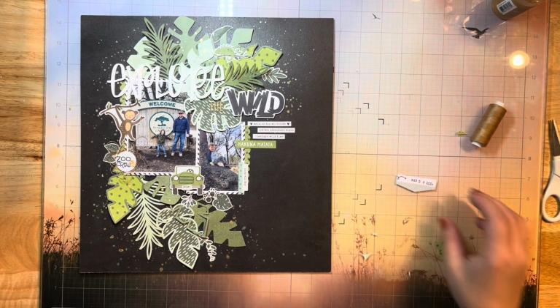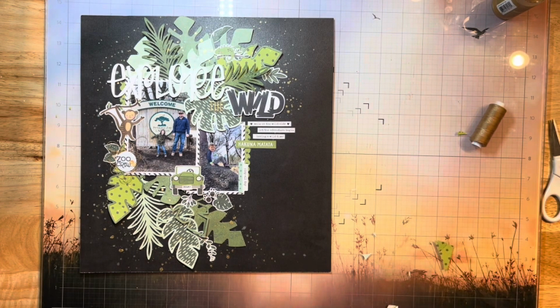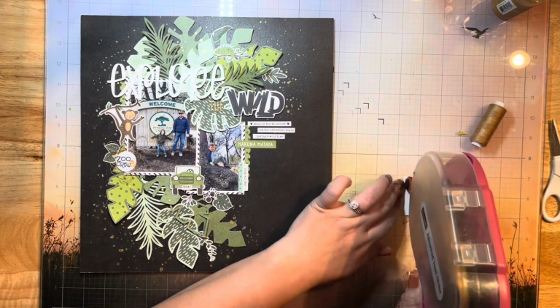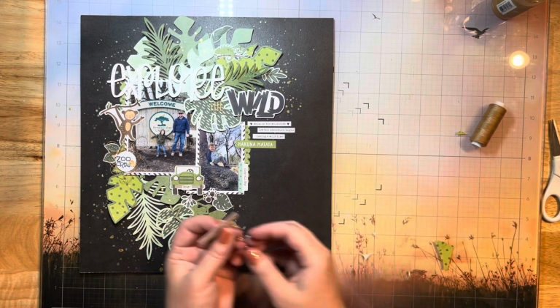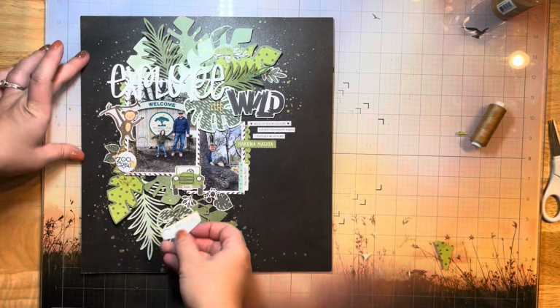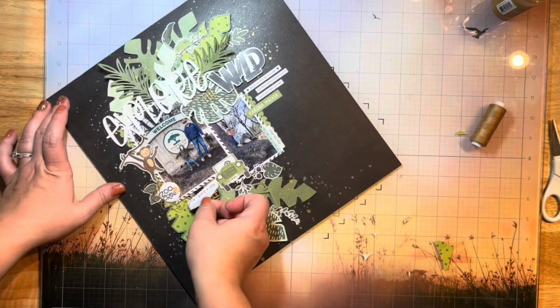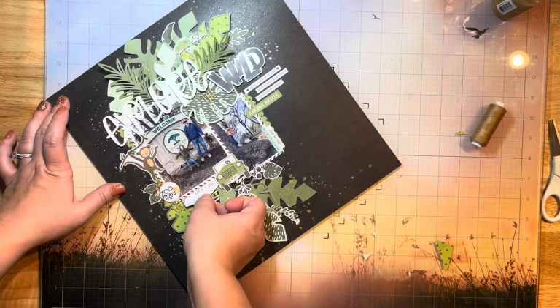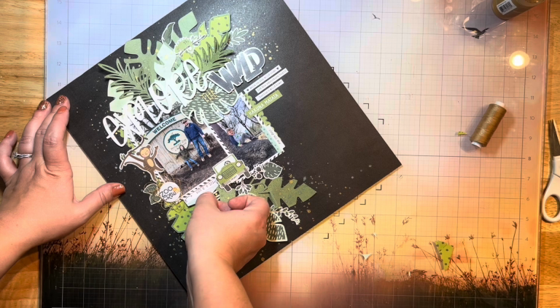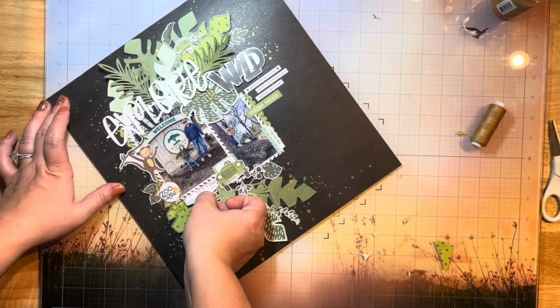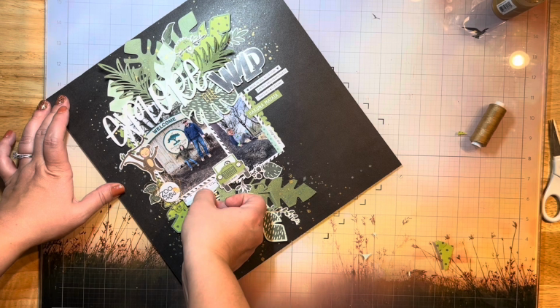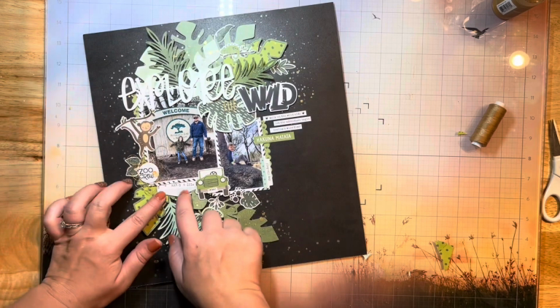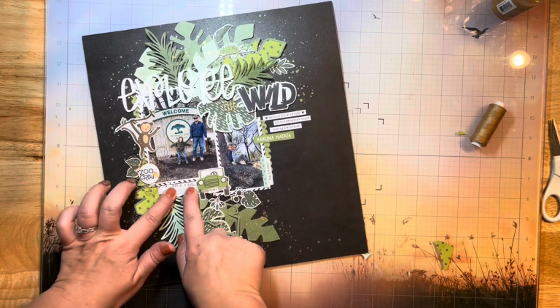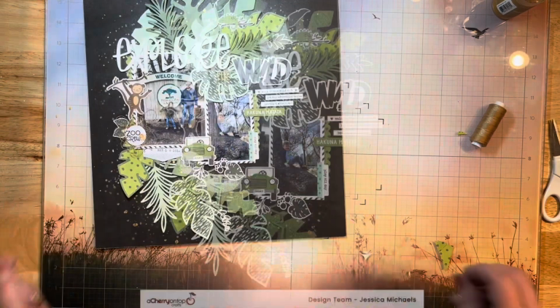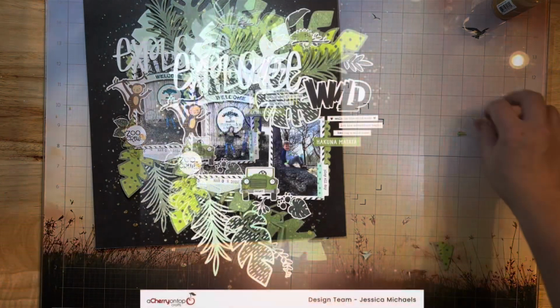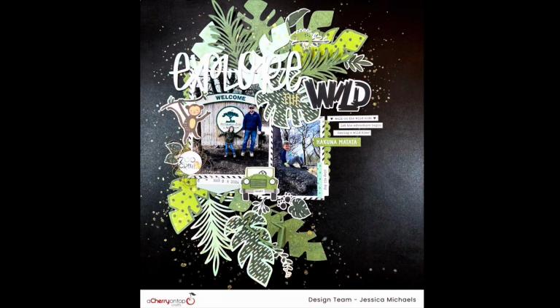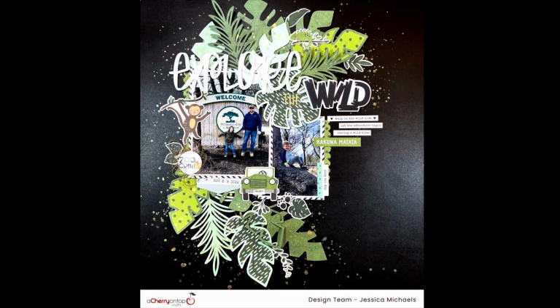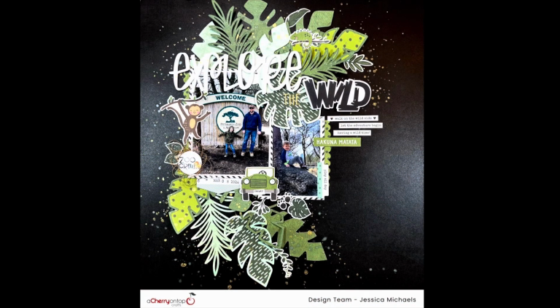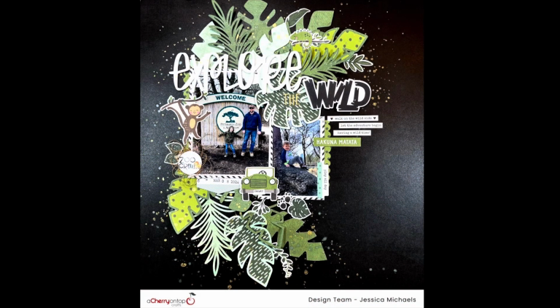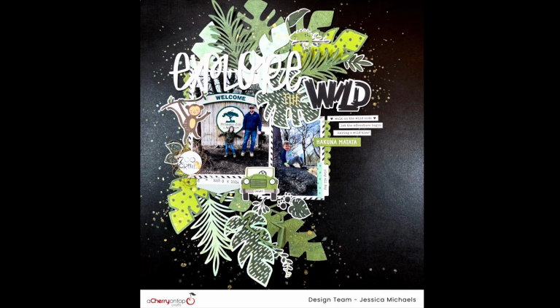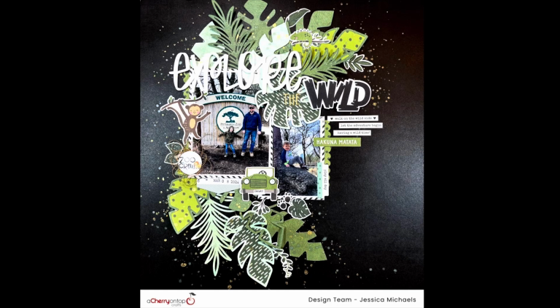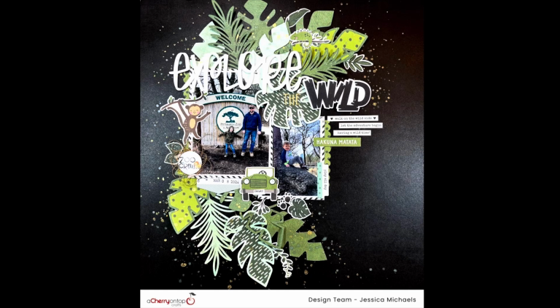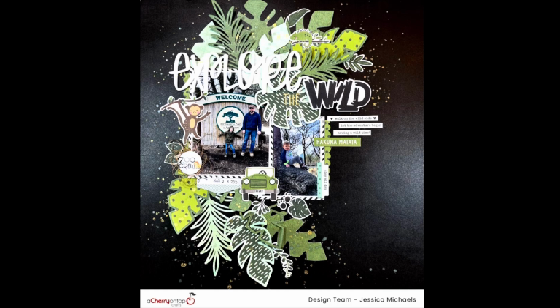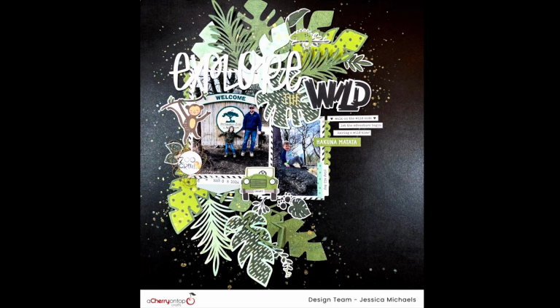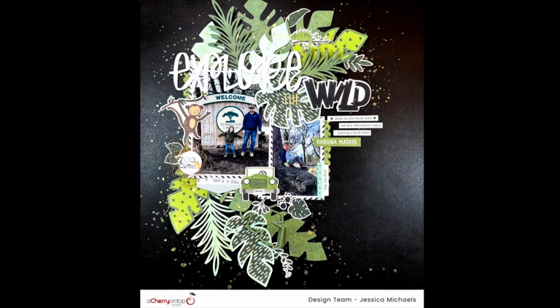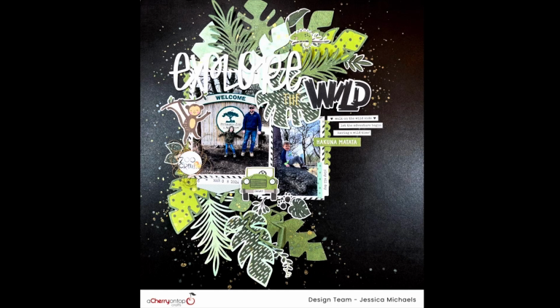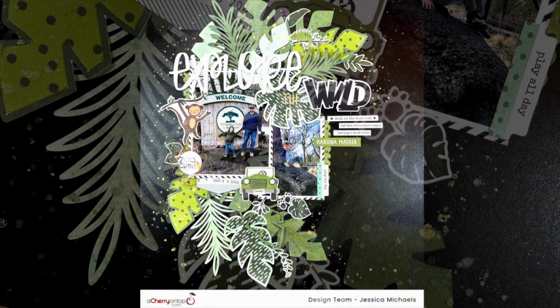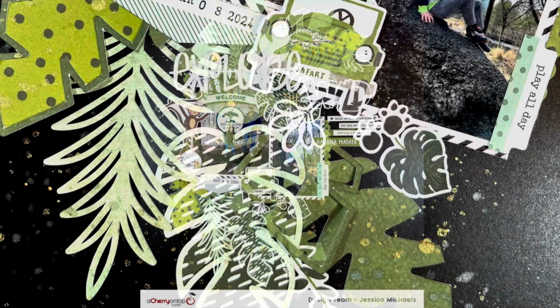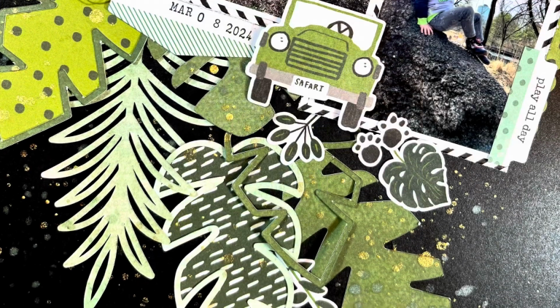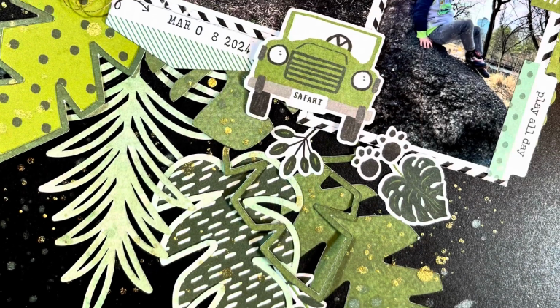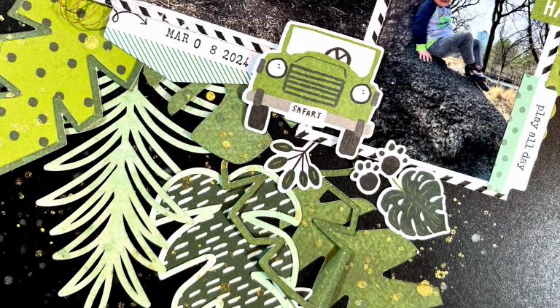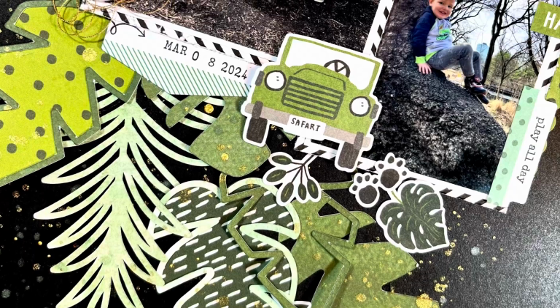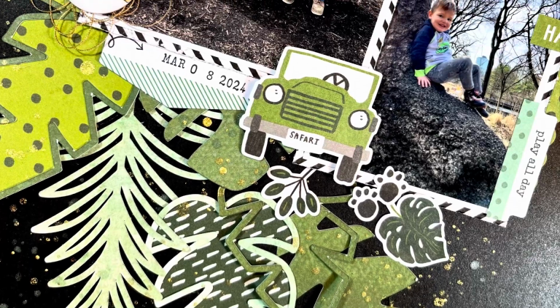I've got a little tab here — this one's actually by Ellie's — and I've just stamped my roller date stamp by Paige Evans on there to put my date at the bottom. That is it, and this is the finished layout! If you guys want to play along with this challenge, I will link that challenge board below for you so you can post yours as well.